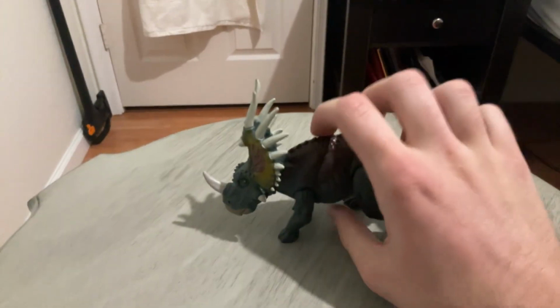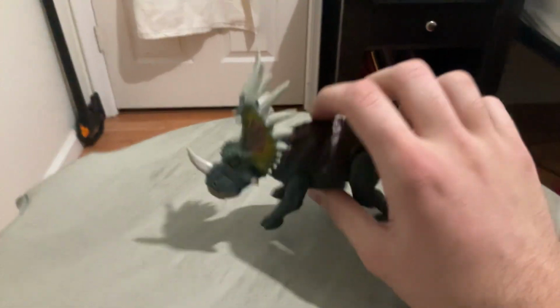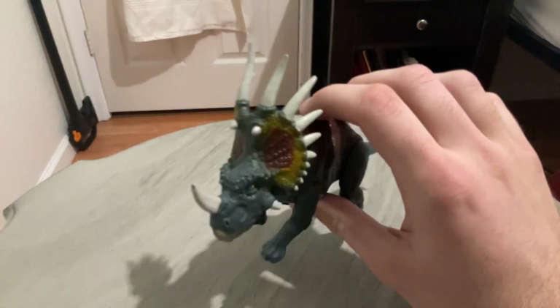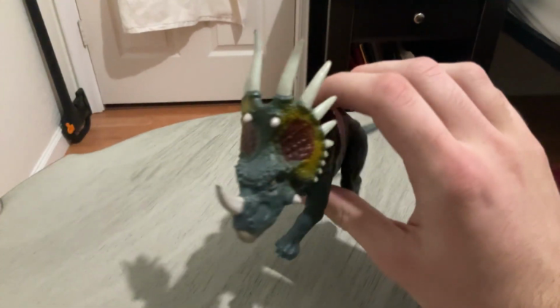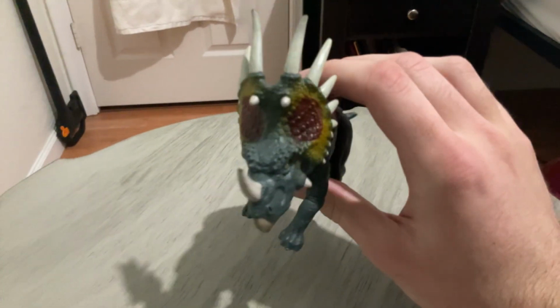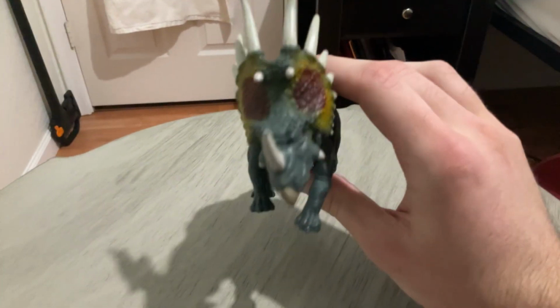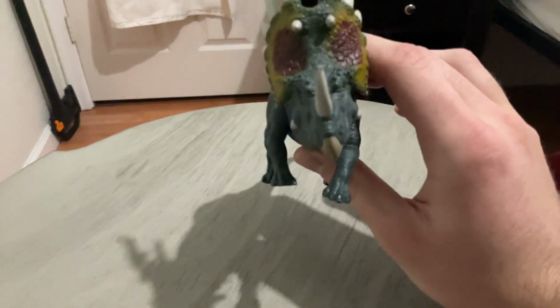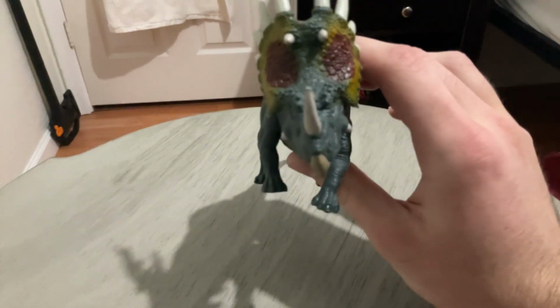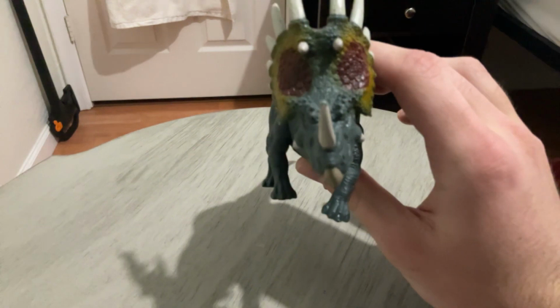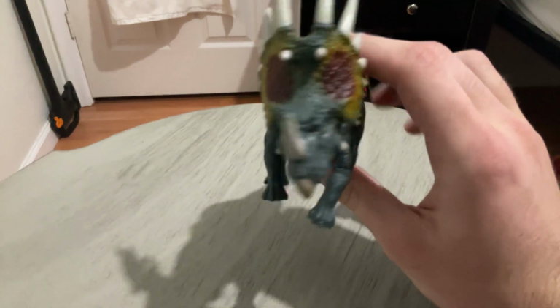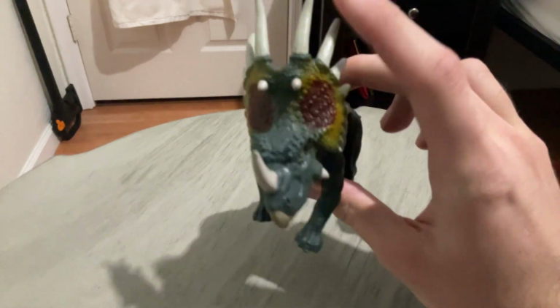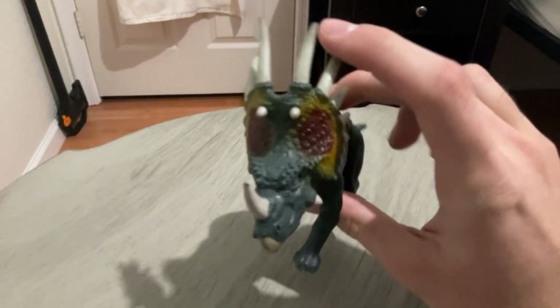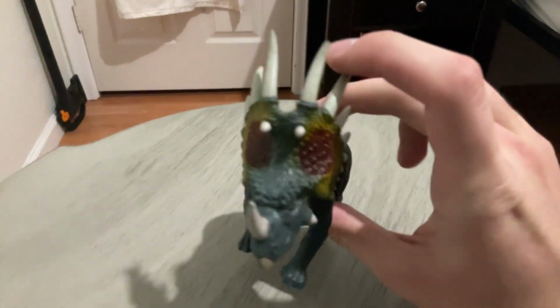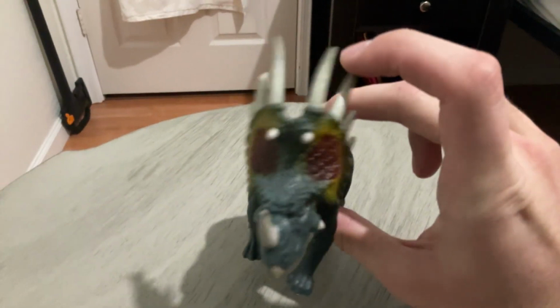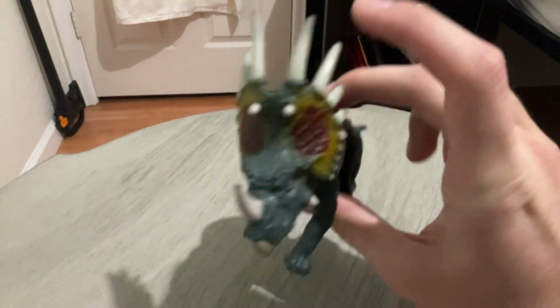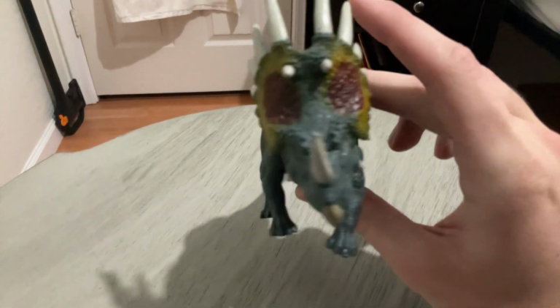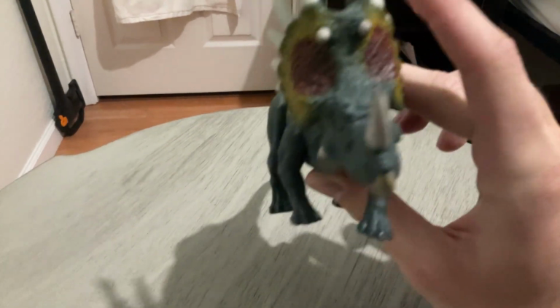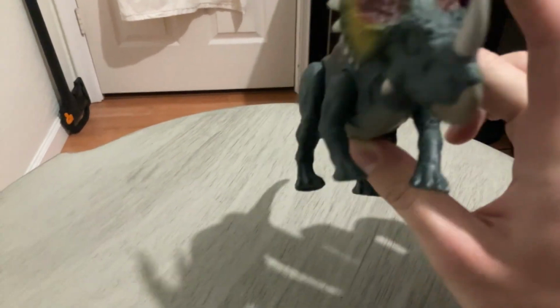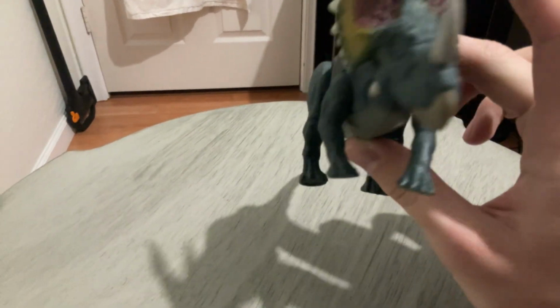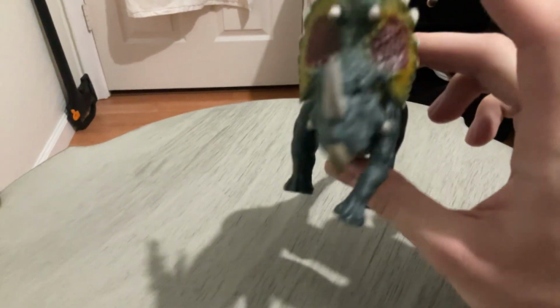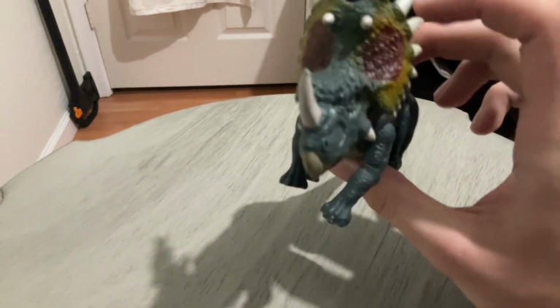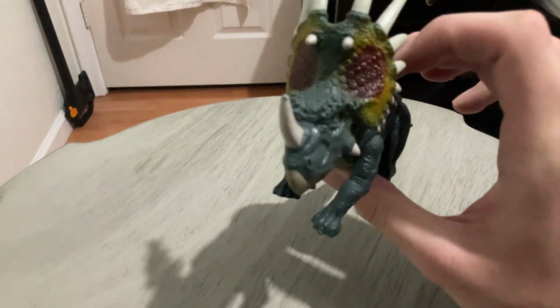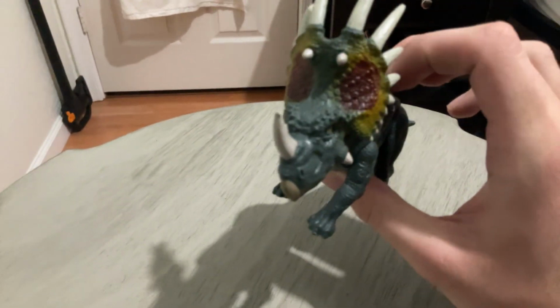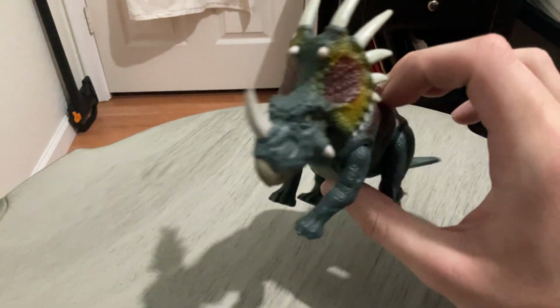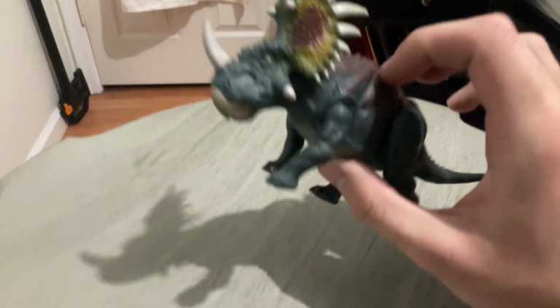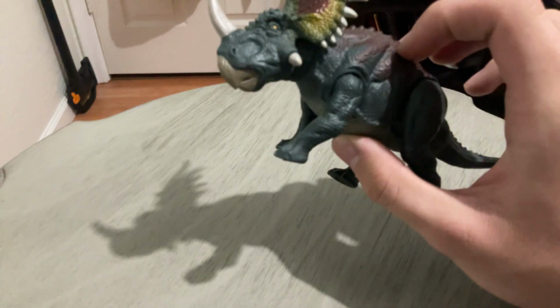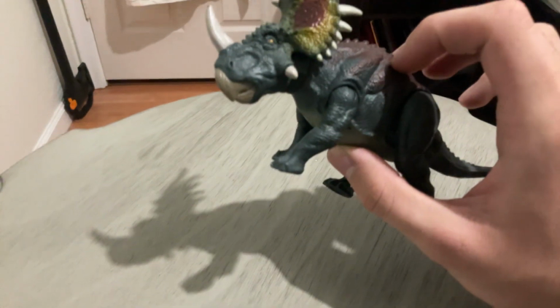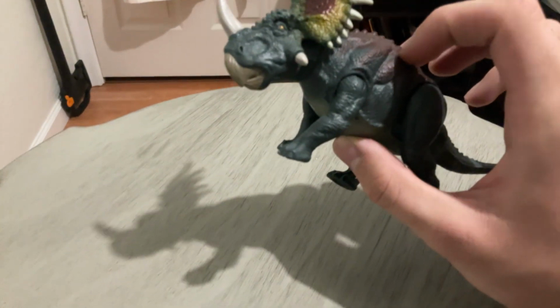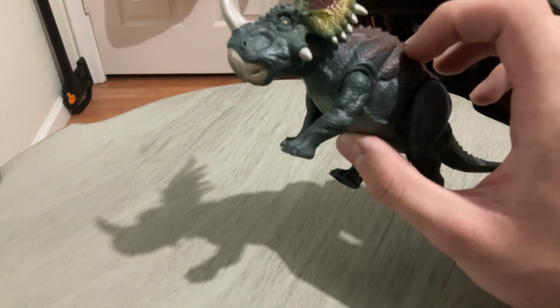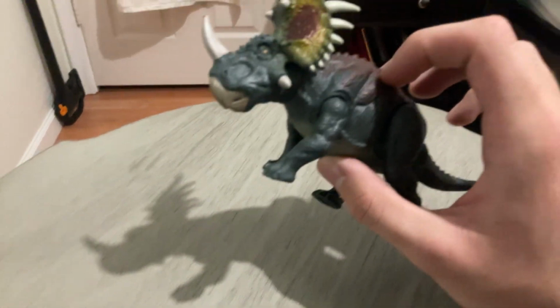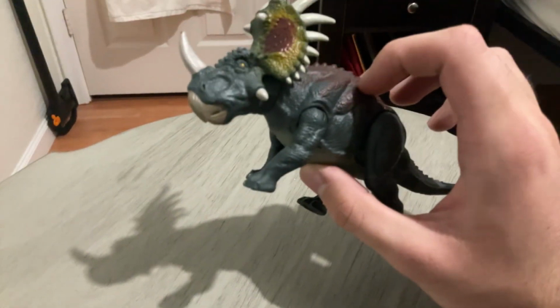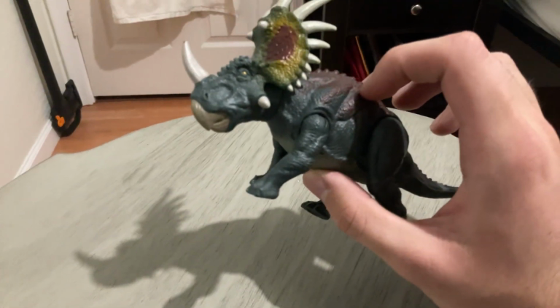The paint job is really nice. They did a superb job on the frill, and they even painted every single one of the horns. The only nitpick I have about the paint job is the toenails.